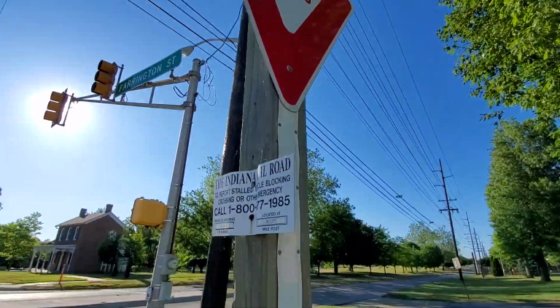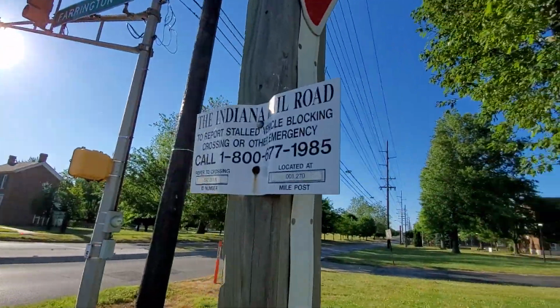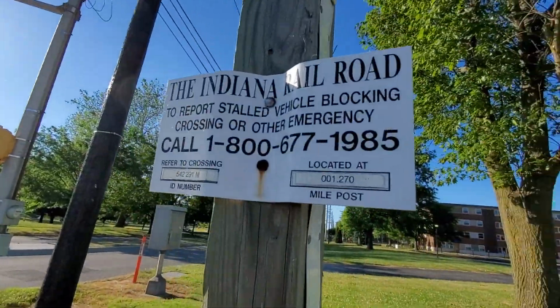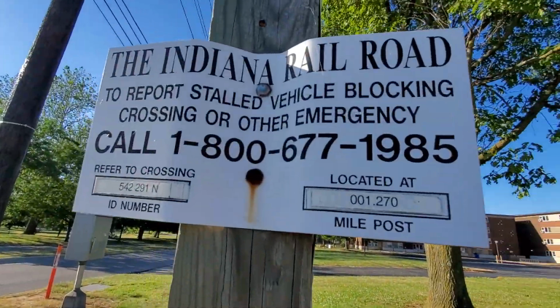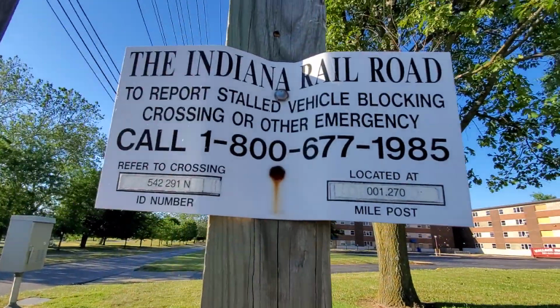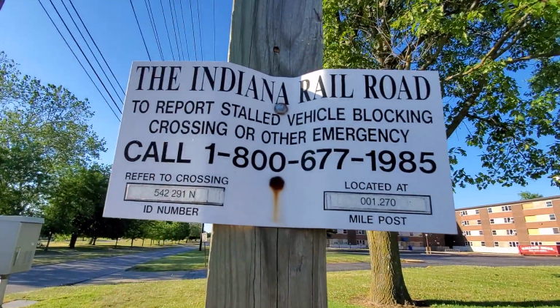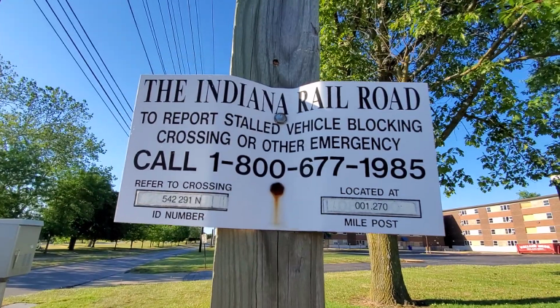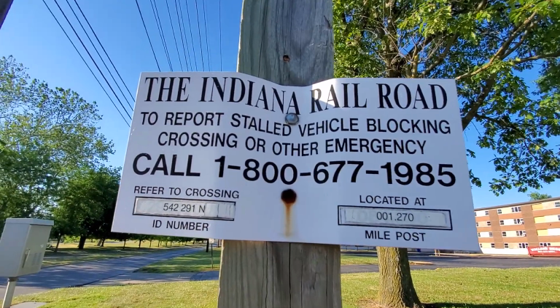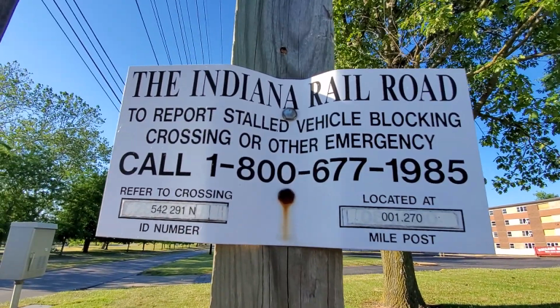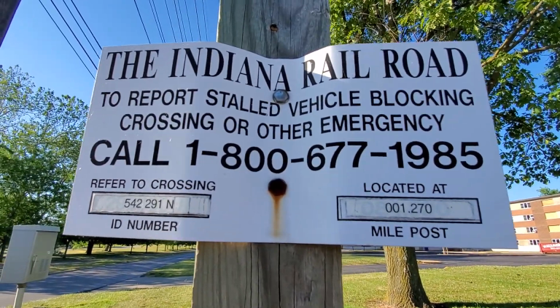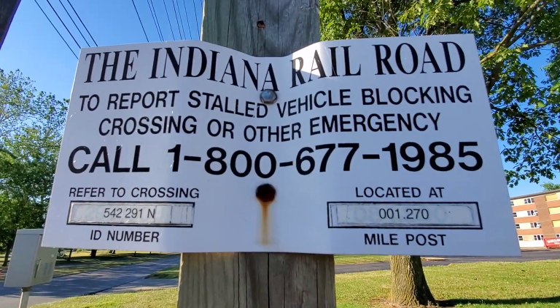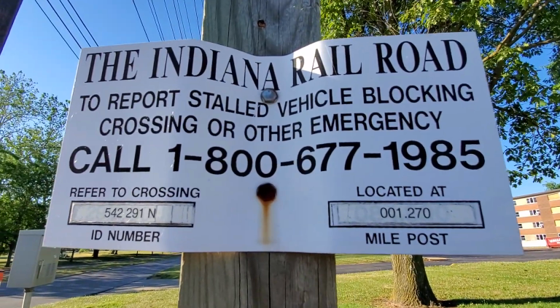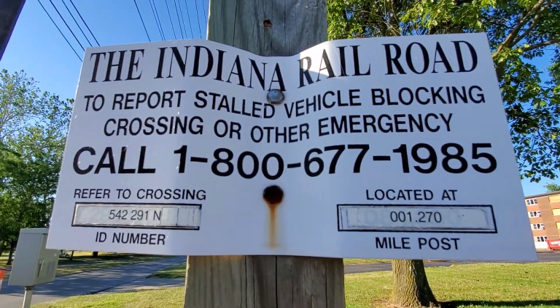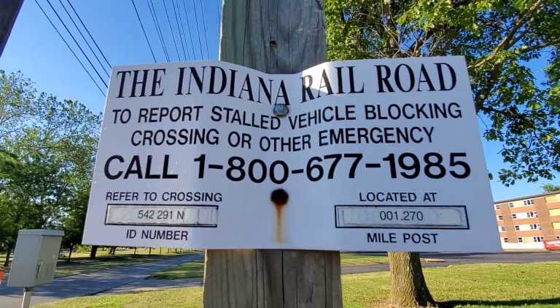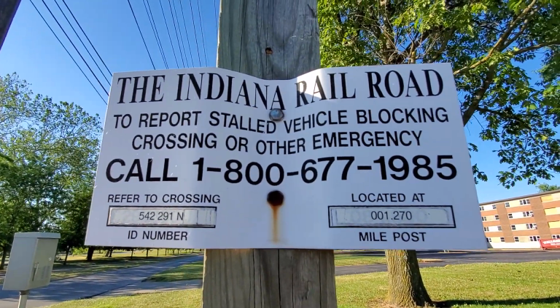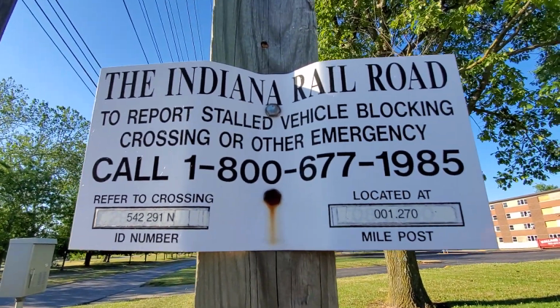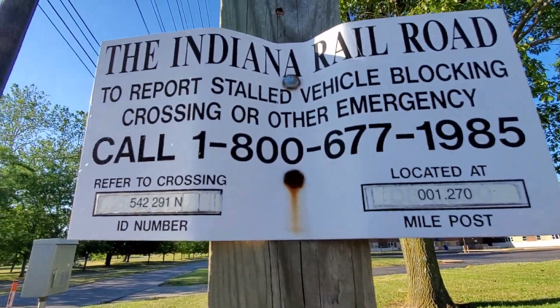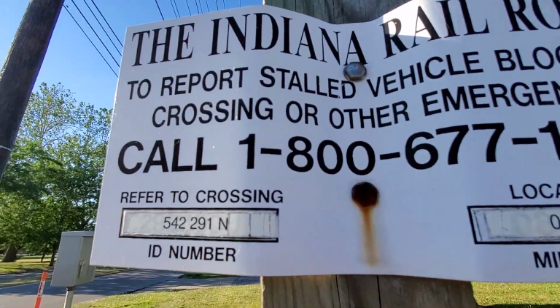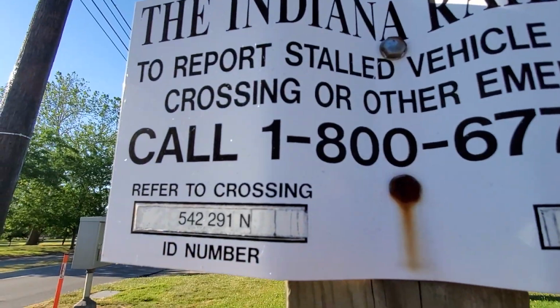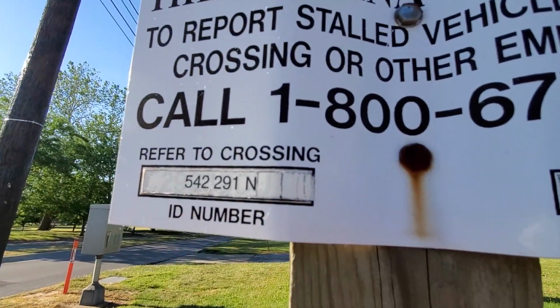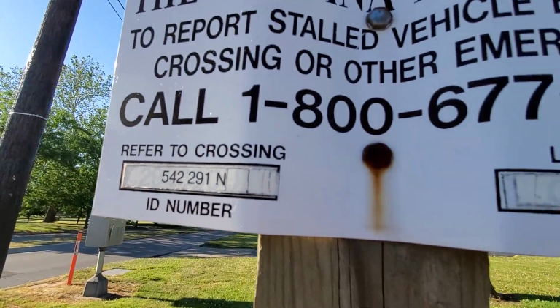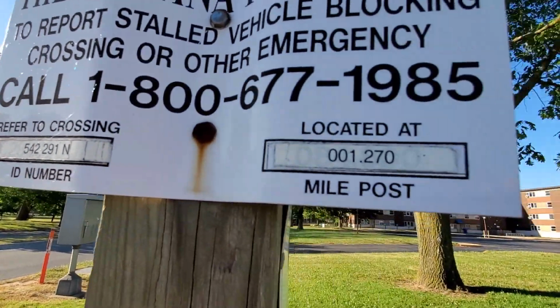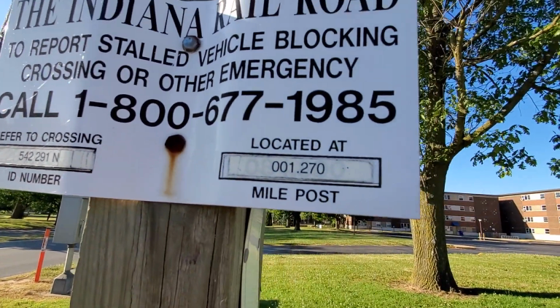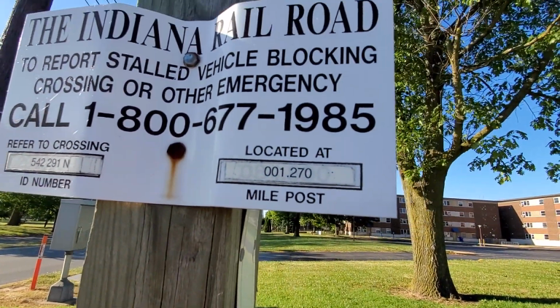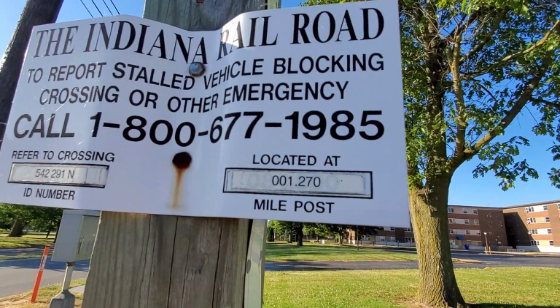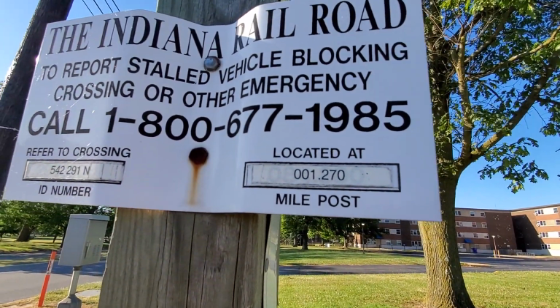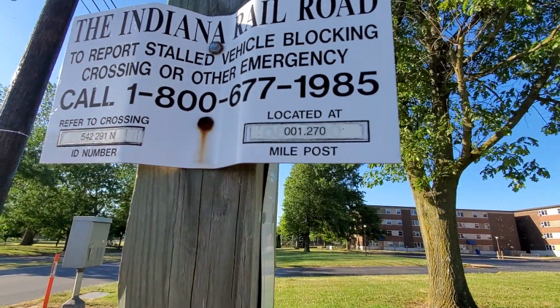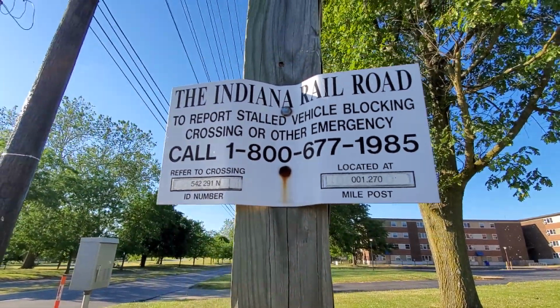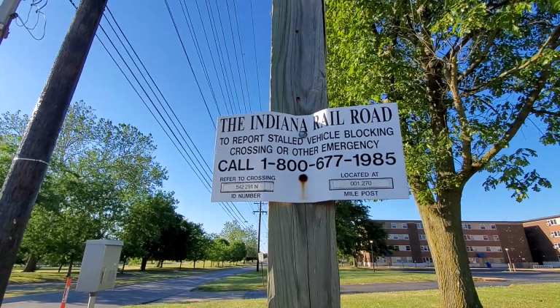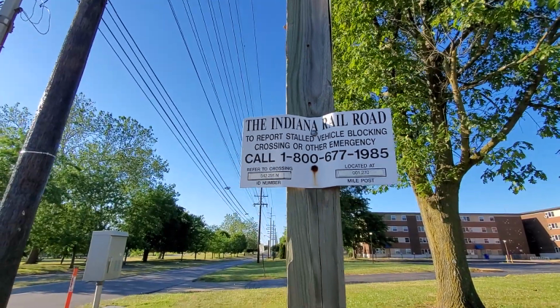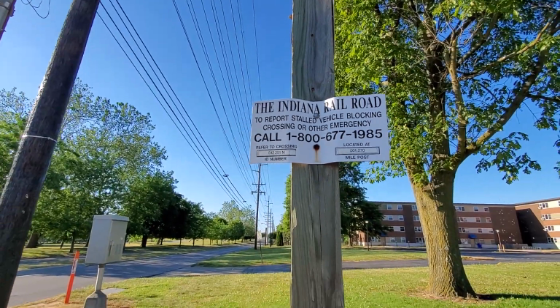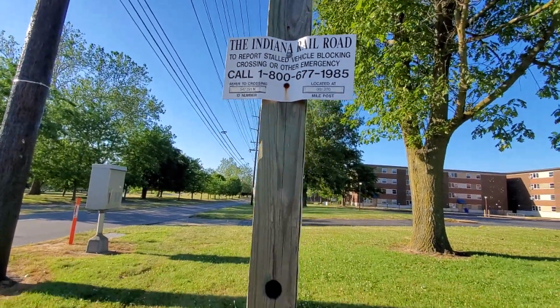This is the emergency information — this is an older INRD ENS sign. The crossing dot number is 542 291, milepost 1.270. See the Indiana Railroad.